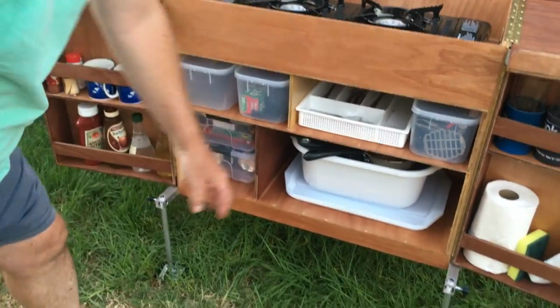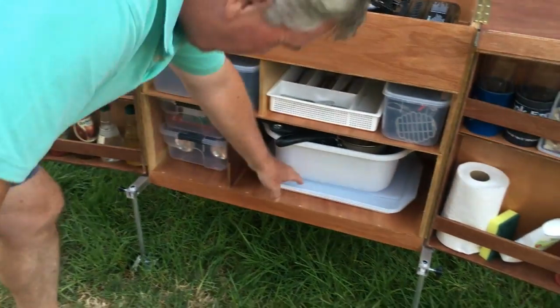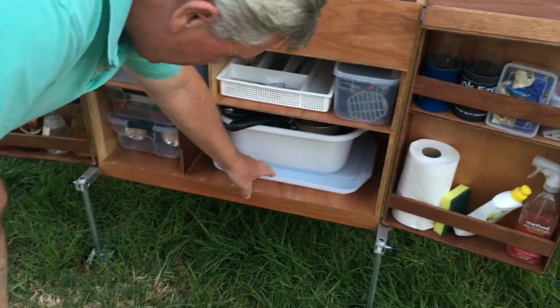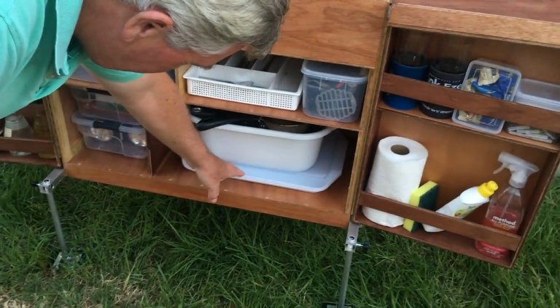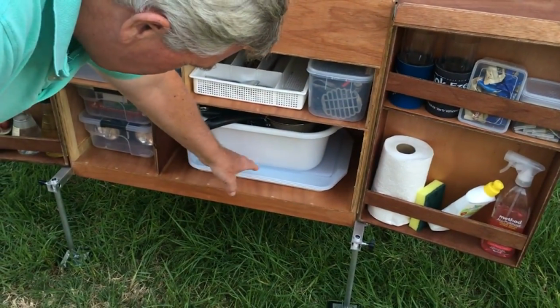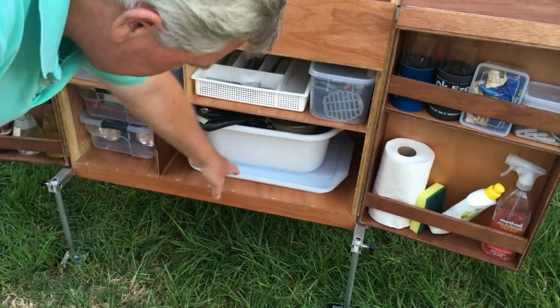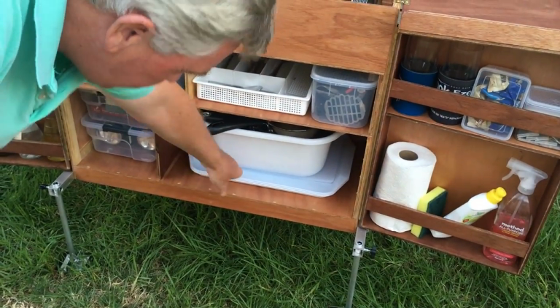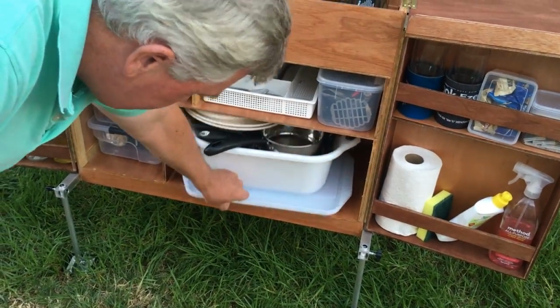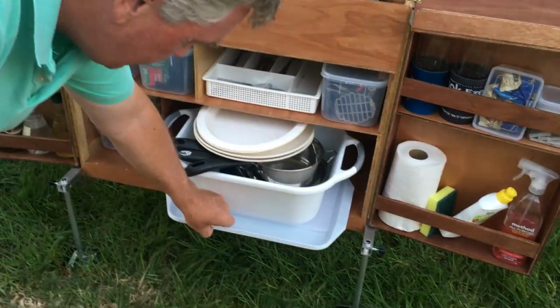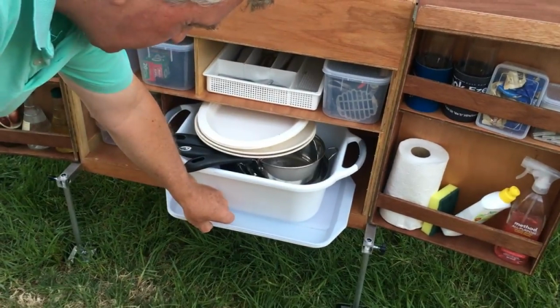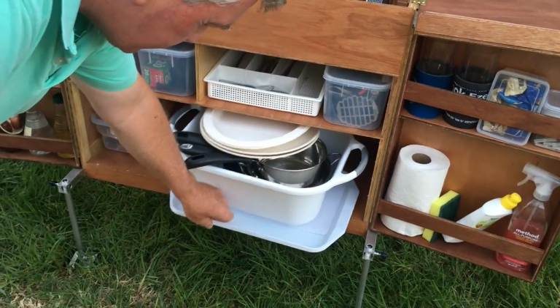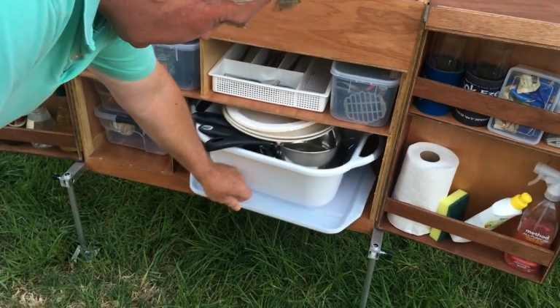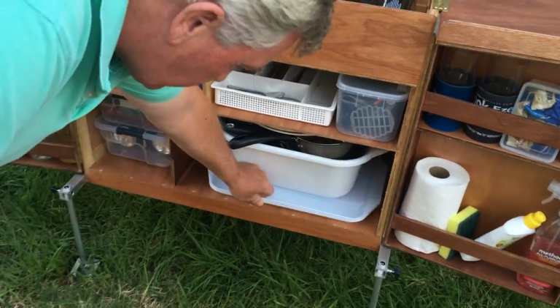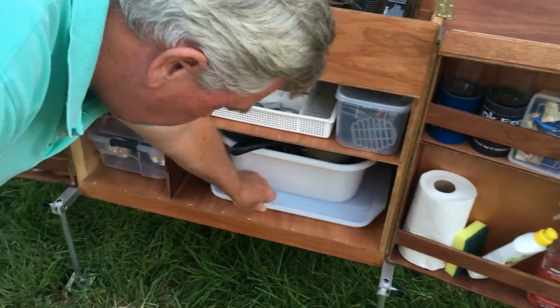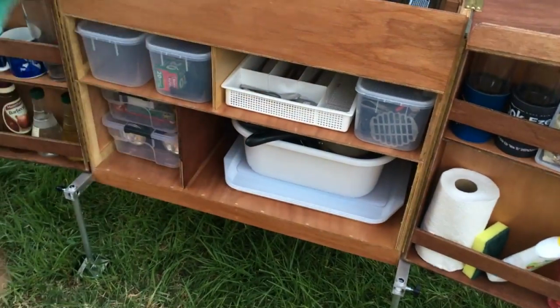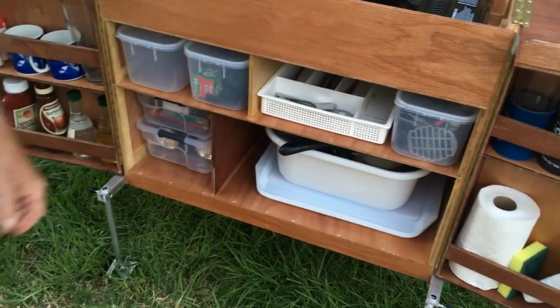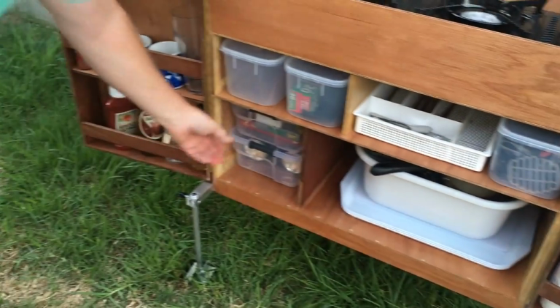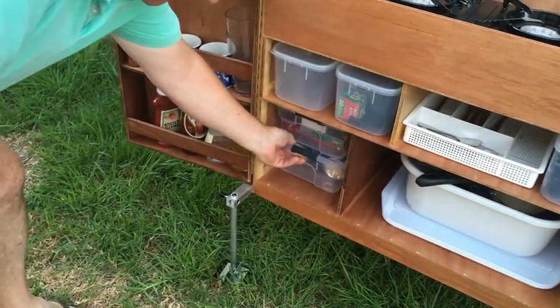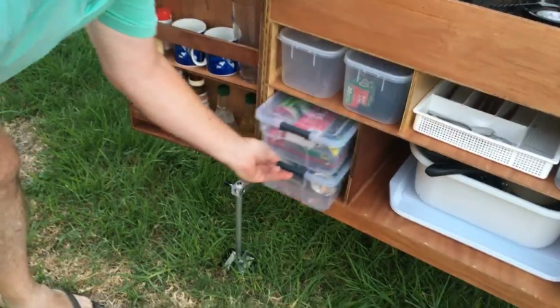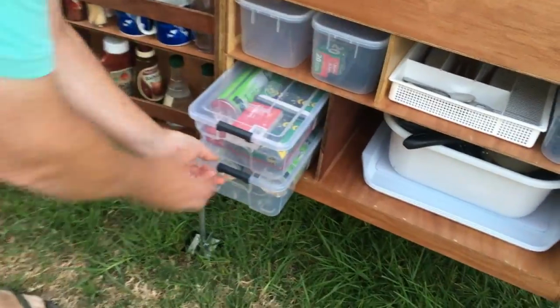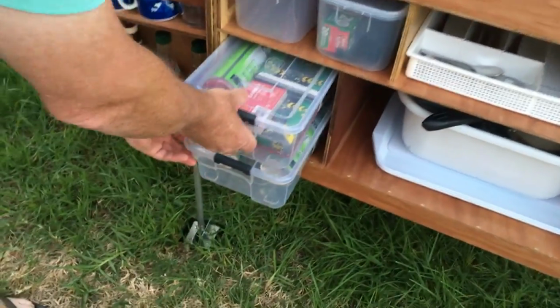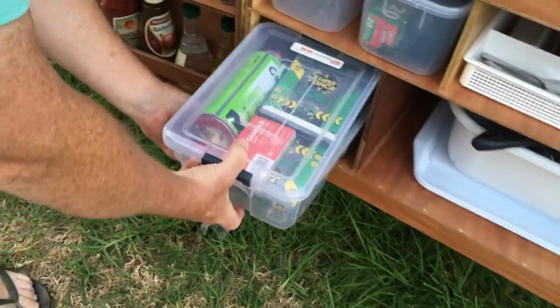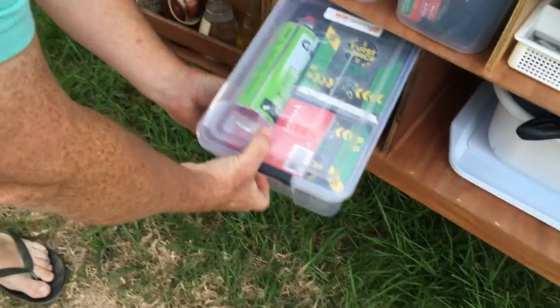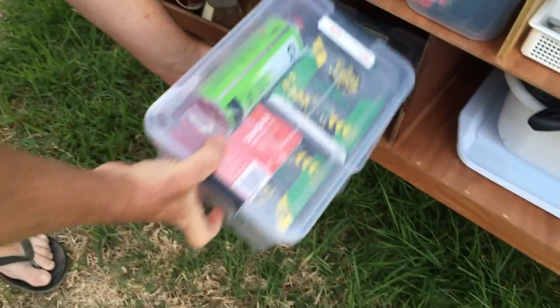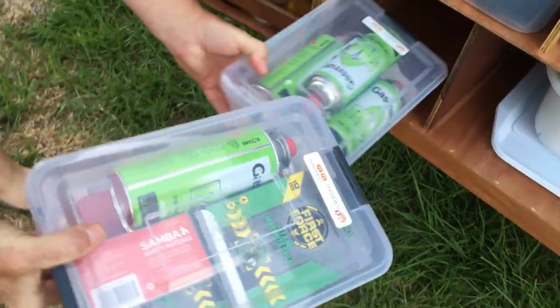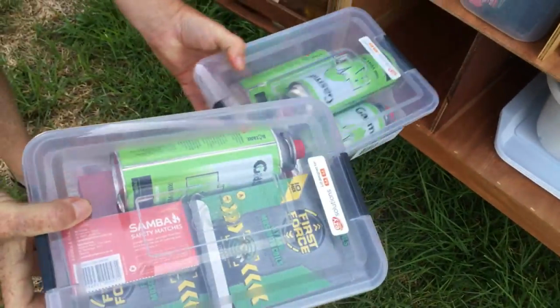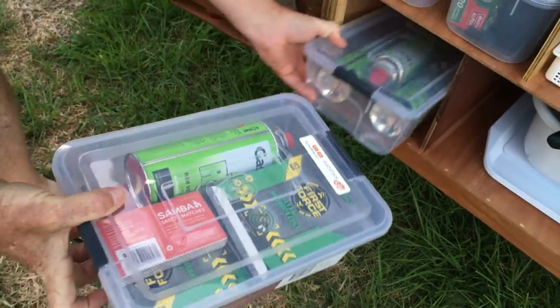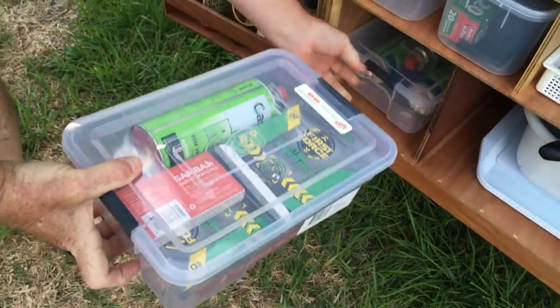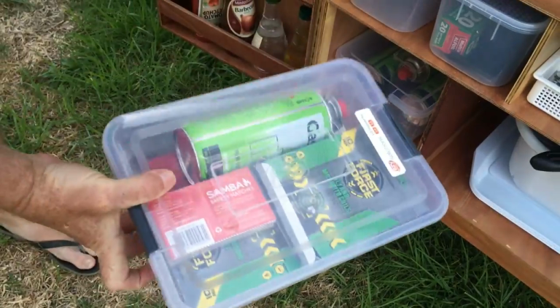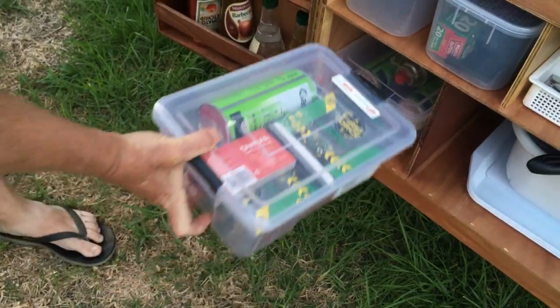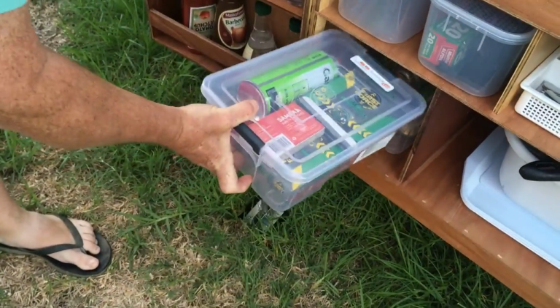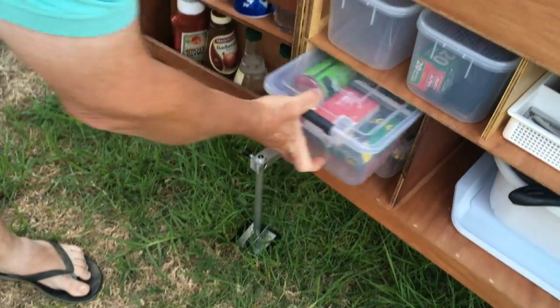Down in the bottom we've got some trays to eat off, a cutting board, pots and pans, and a washing bowl. Down here we've also got other stuff we're going to use — like spare gas cartridges and mosquito coils.